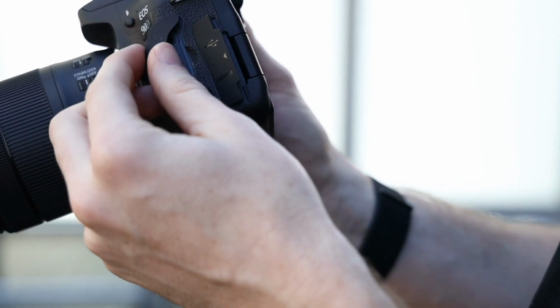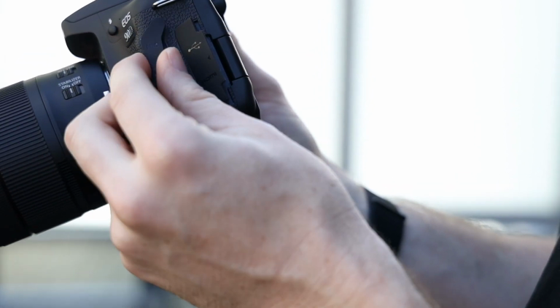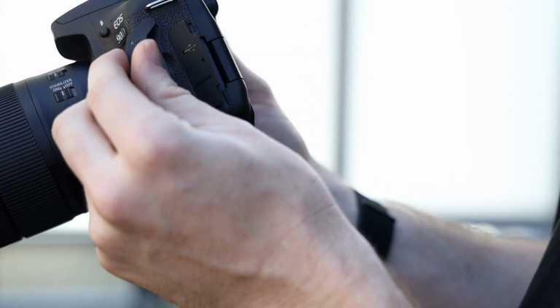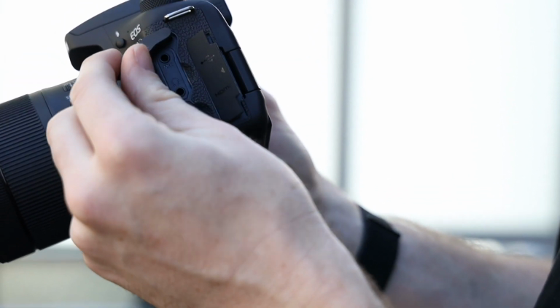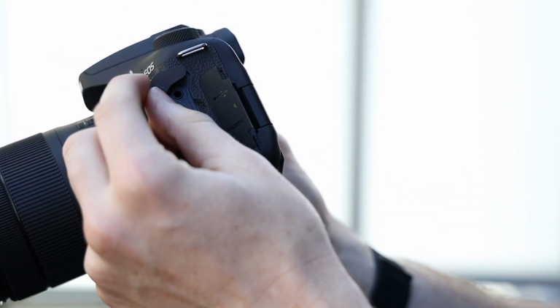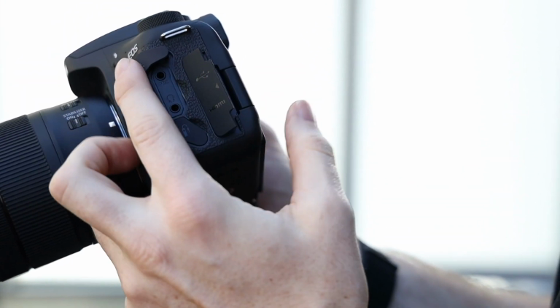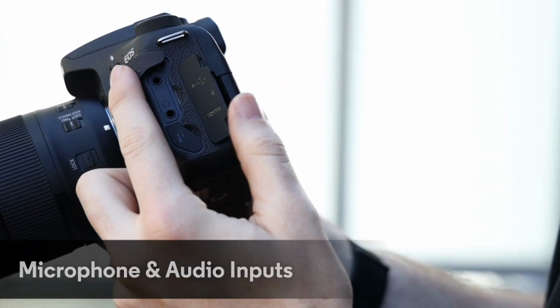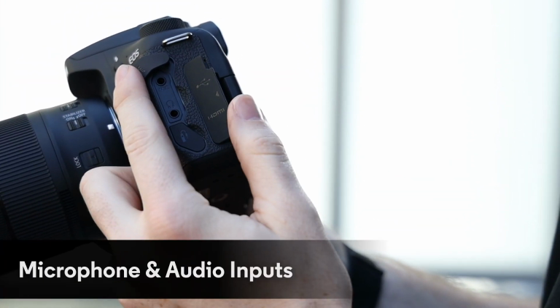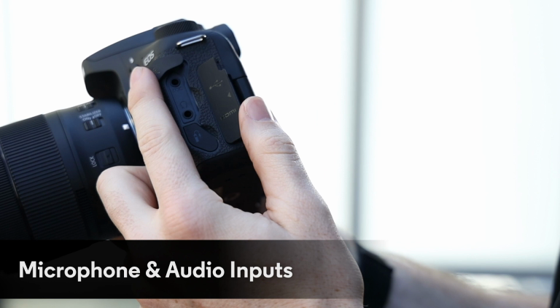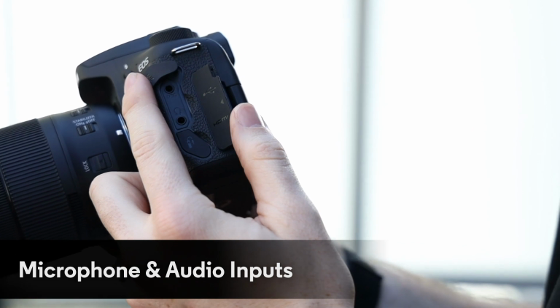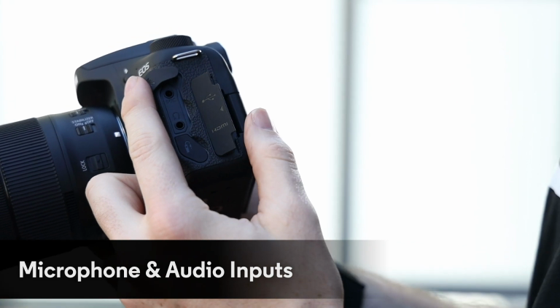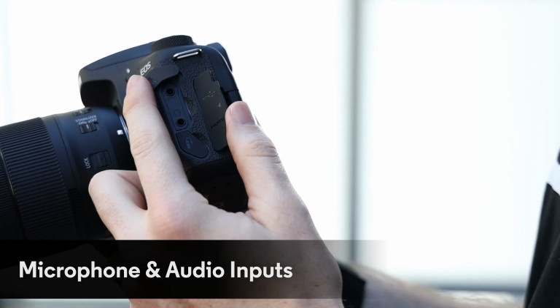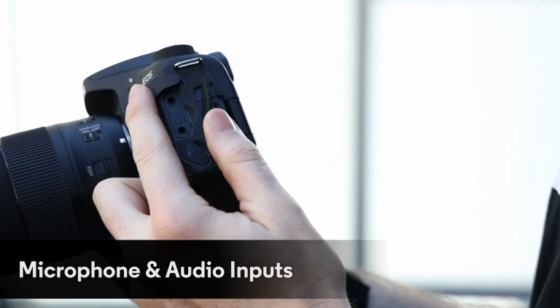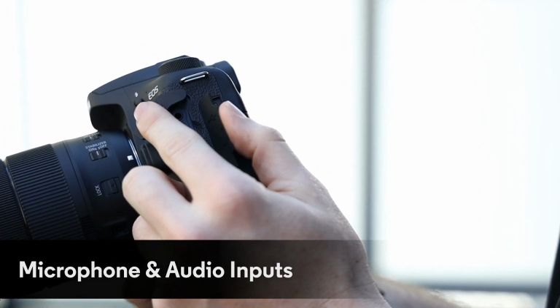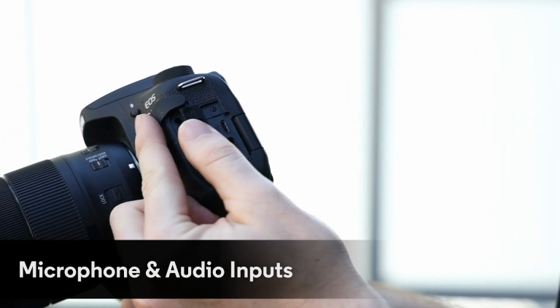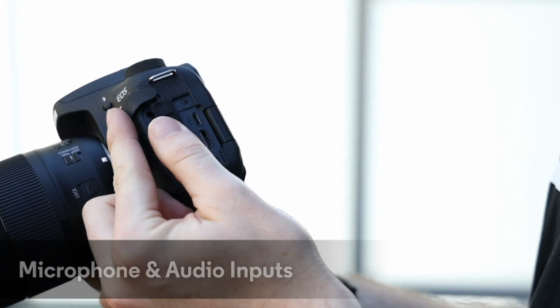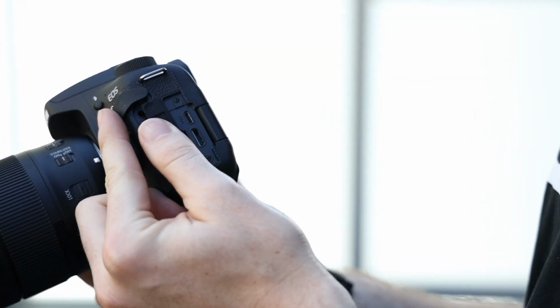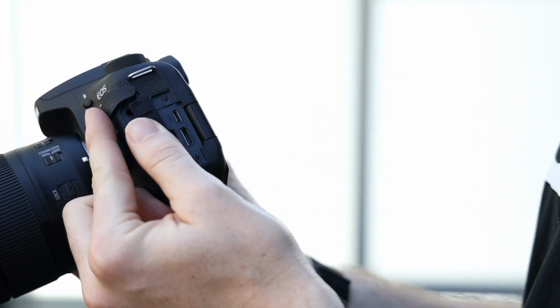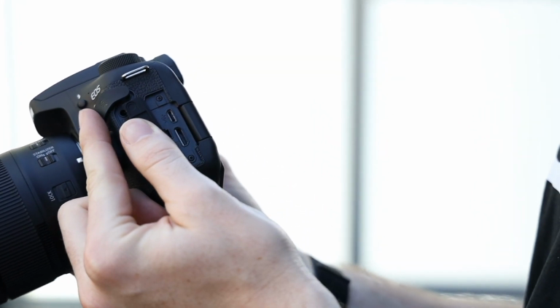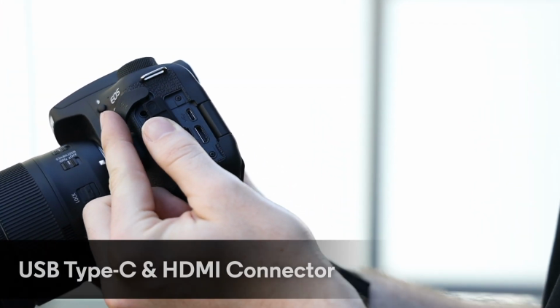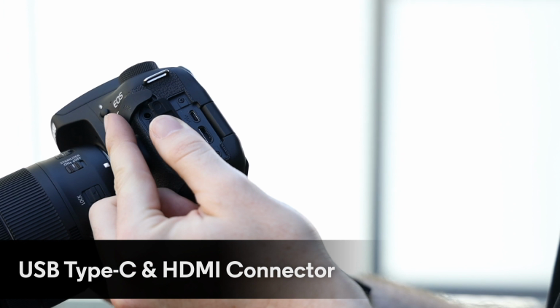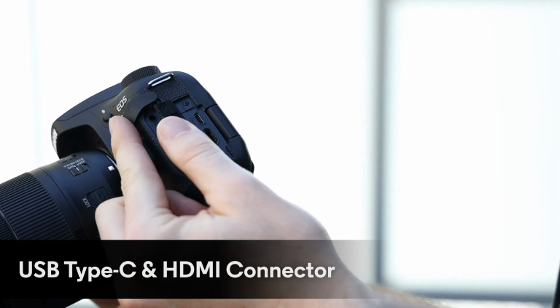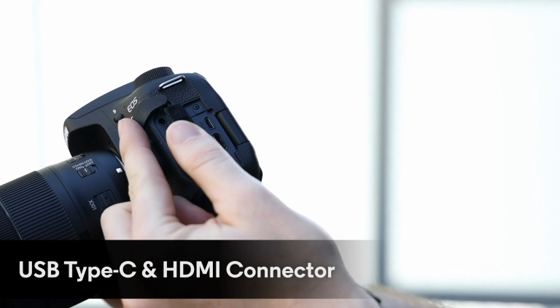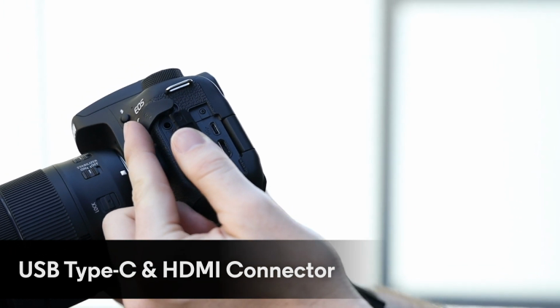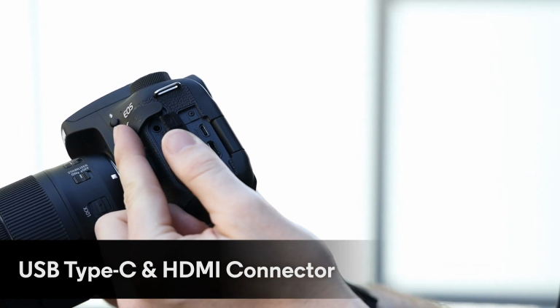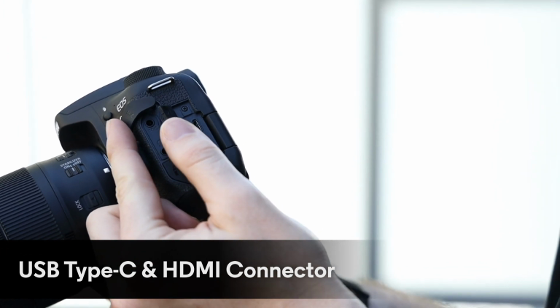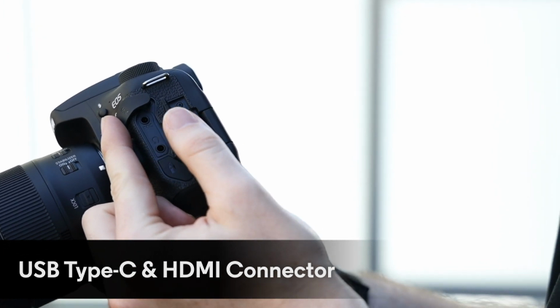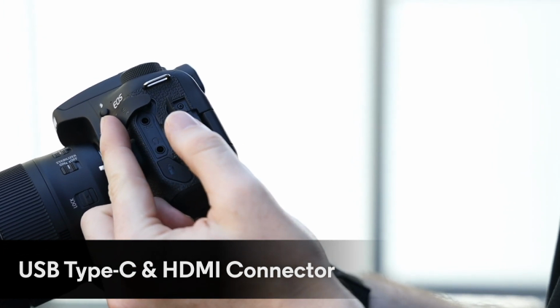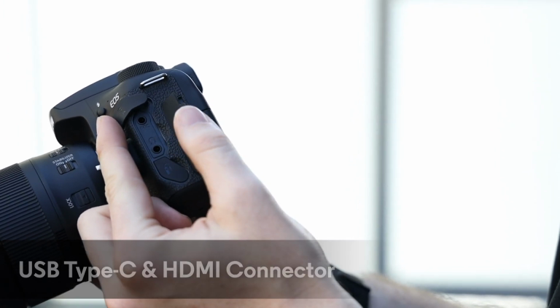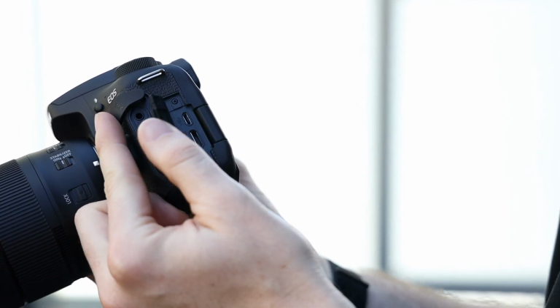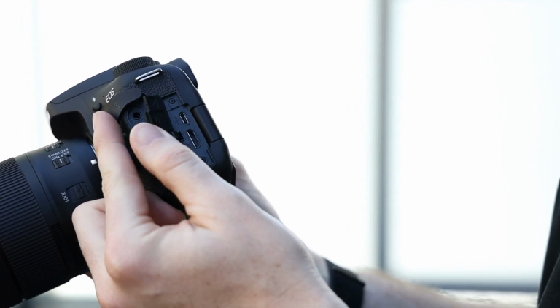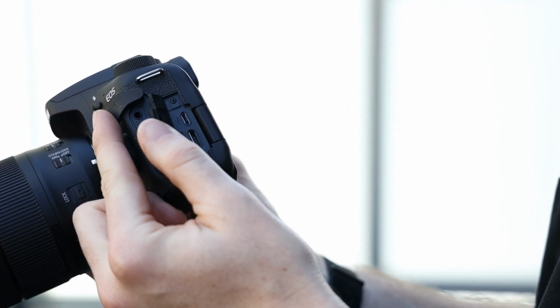For audio and vlogging, you've got a mic input and also an audio out. On the other side here you've got your USB-C and also HDMI out, so you've pretty much got everything you need there on the side.